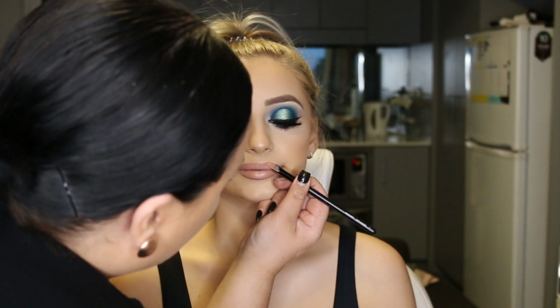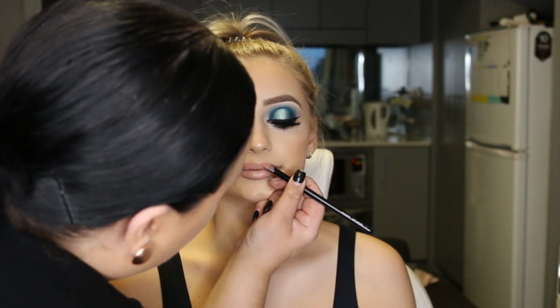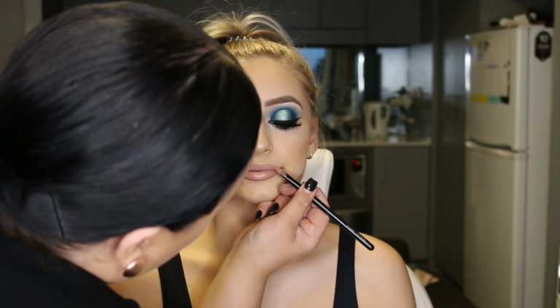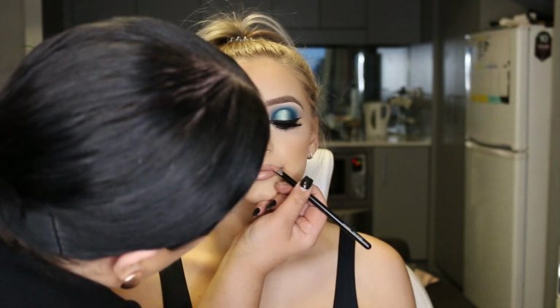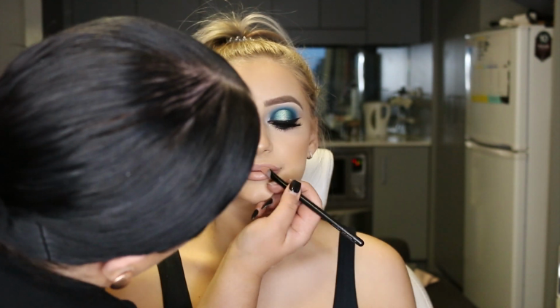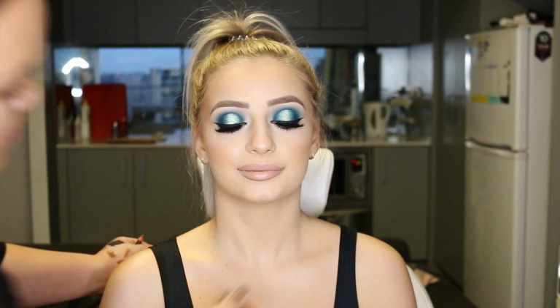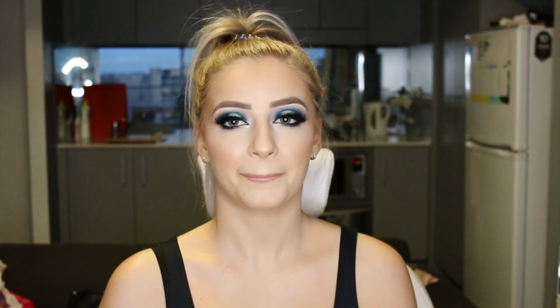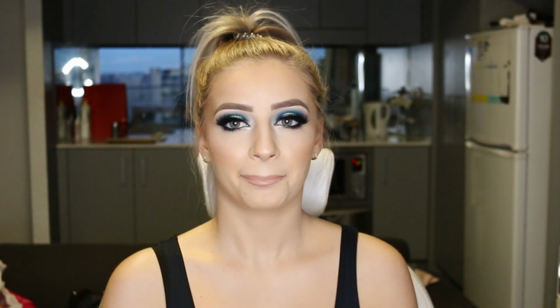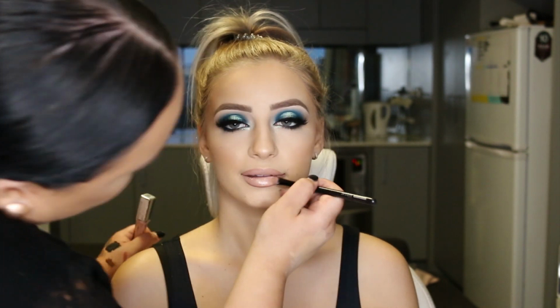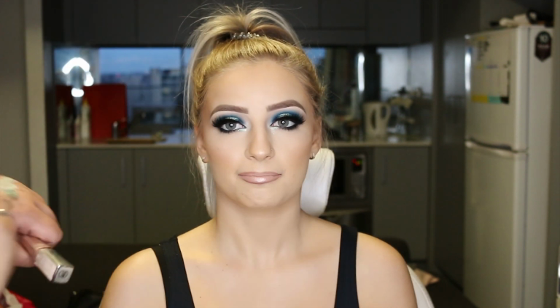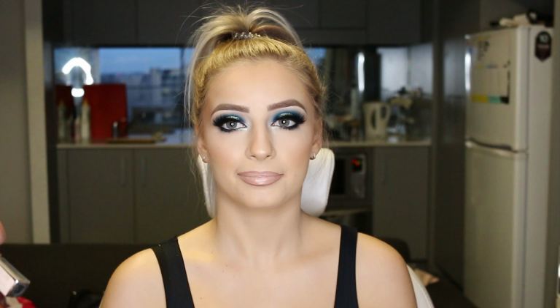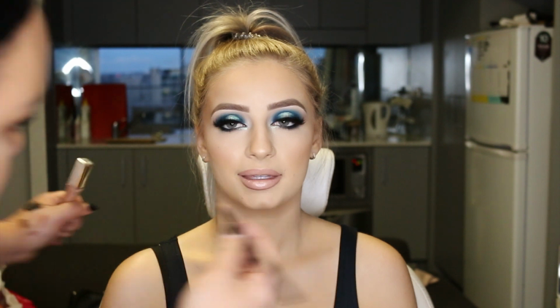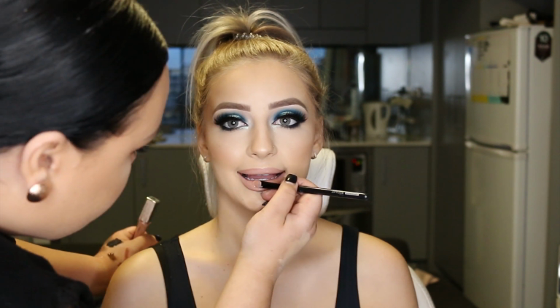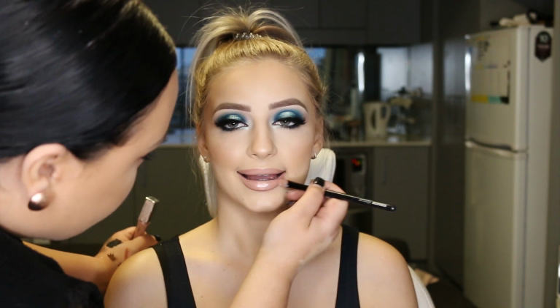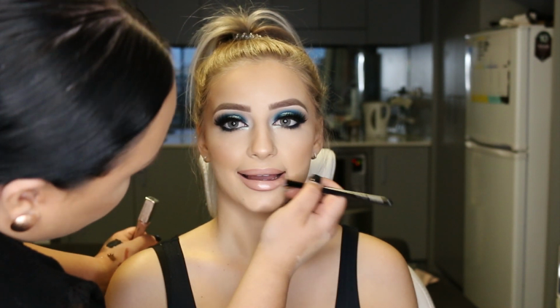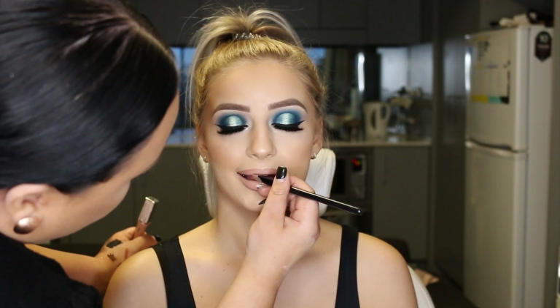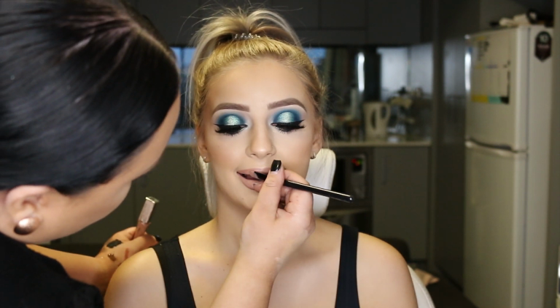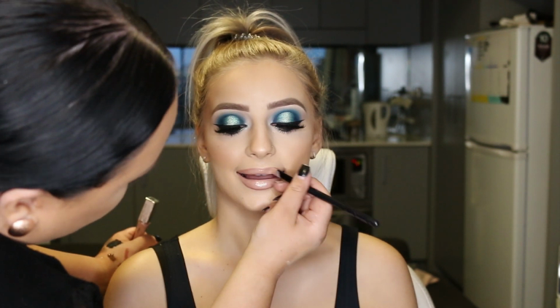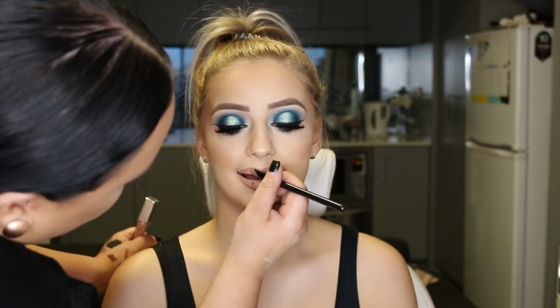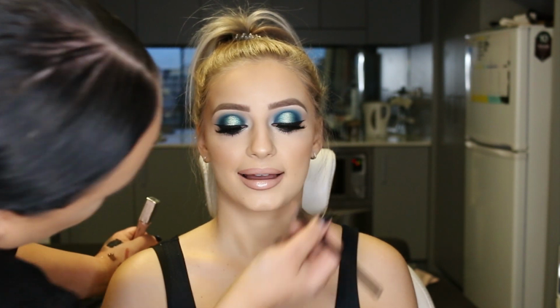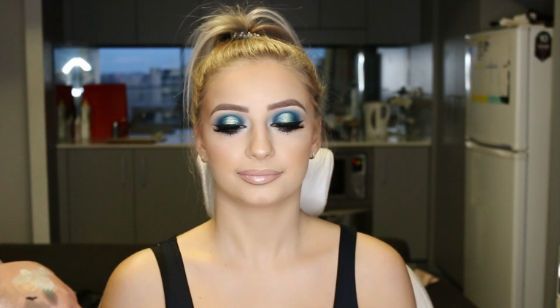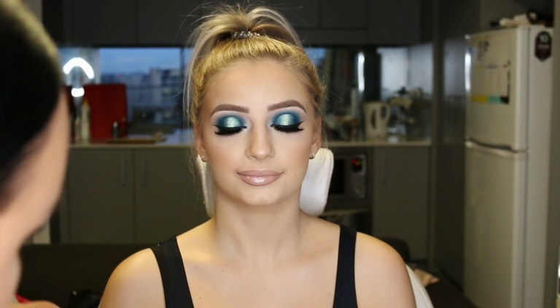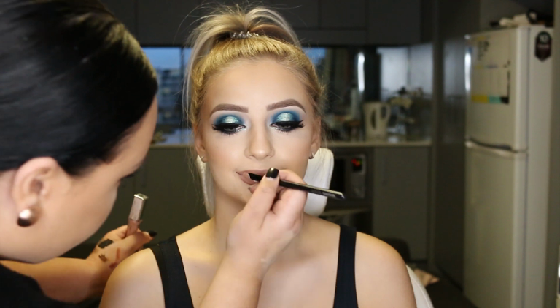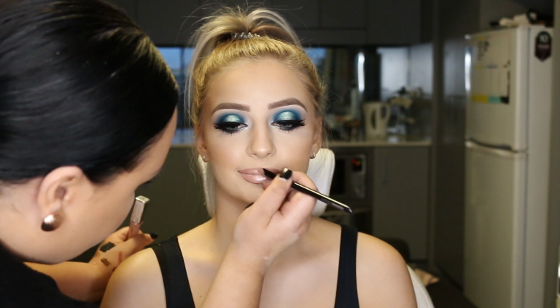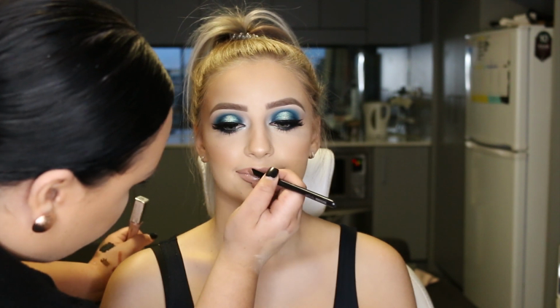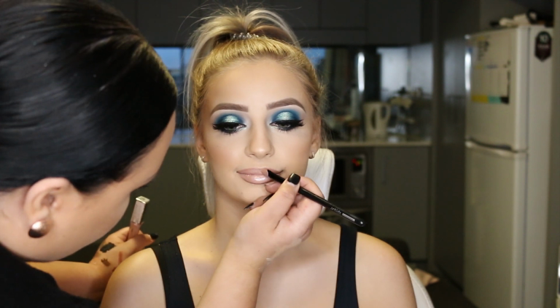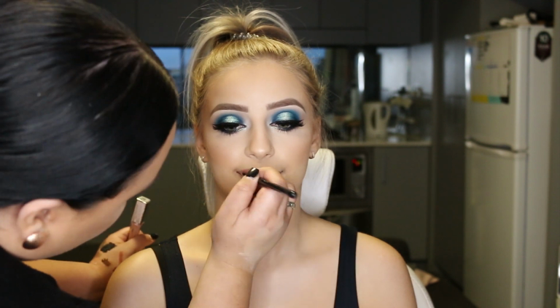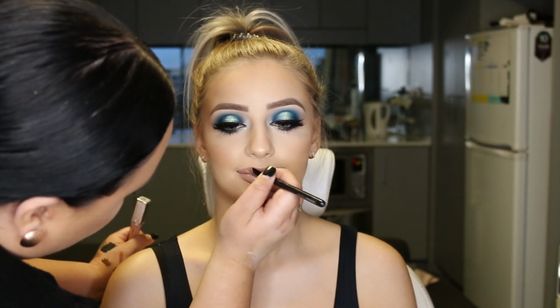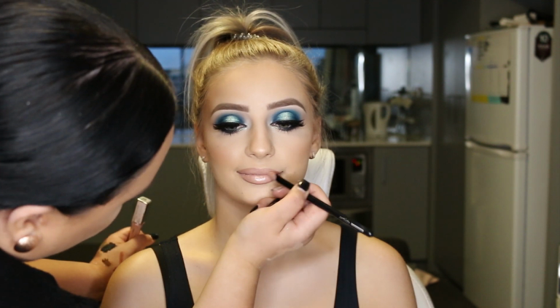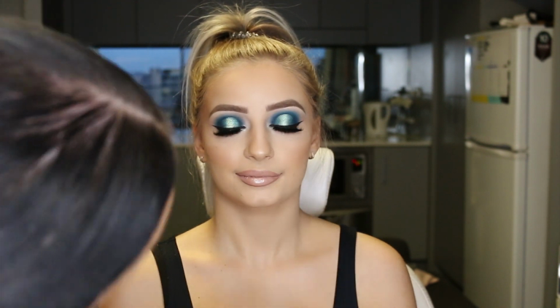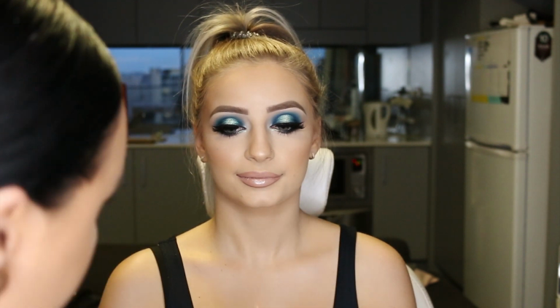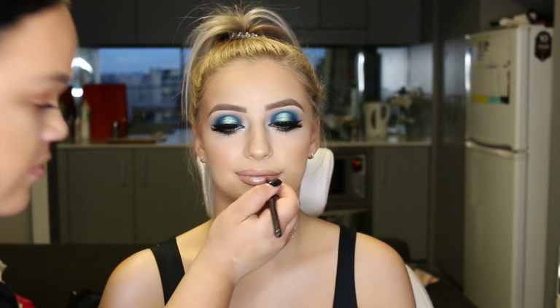So this is my final look. I kind of just freestyle this look, to be honest, but I'm obsessed with how it turns out. I hope you guys enjoyed this tutorial. Please show some love down in the comments, and don't forget to give this video a thumbs up.